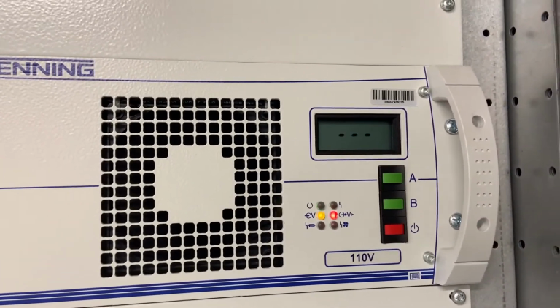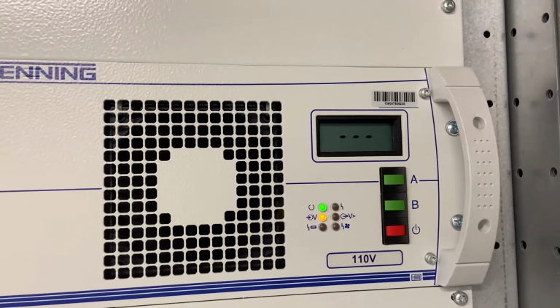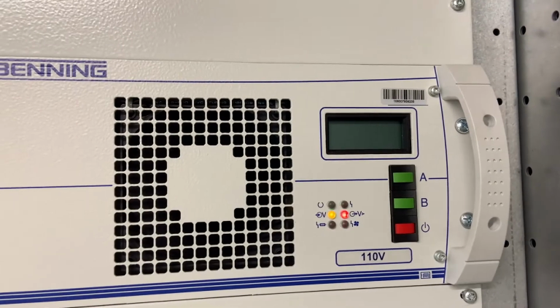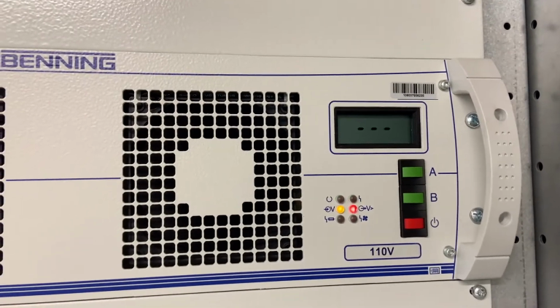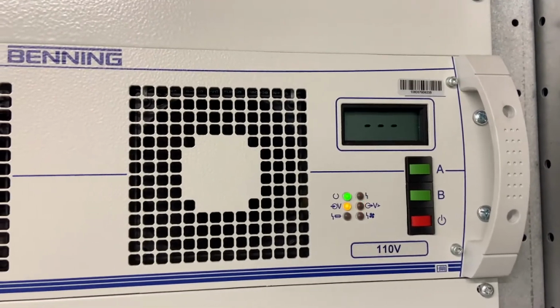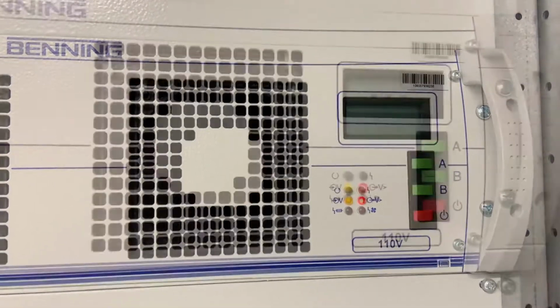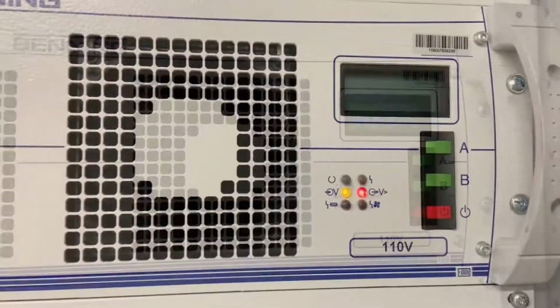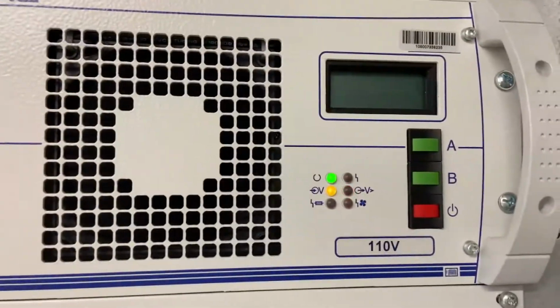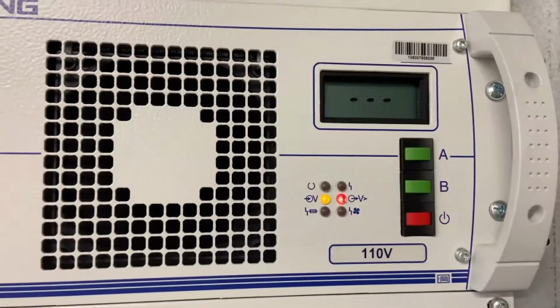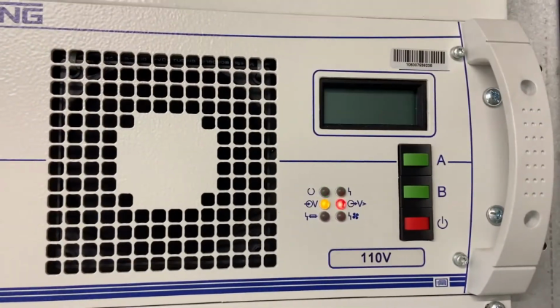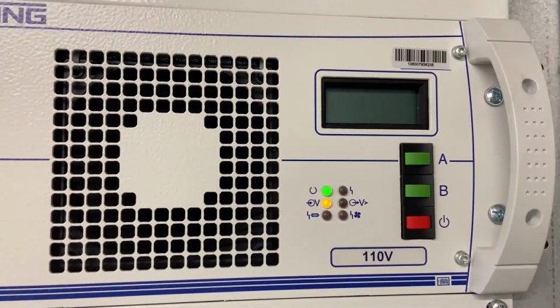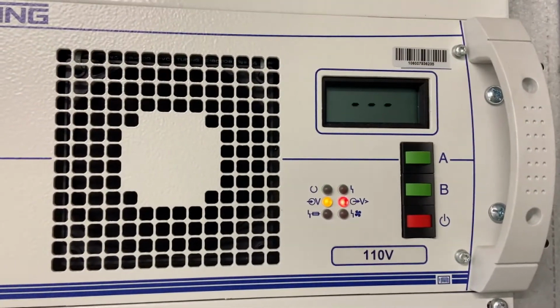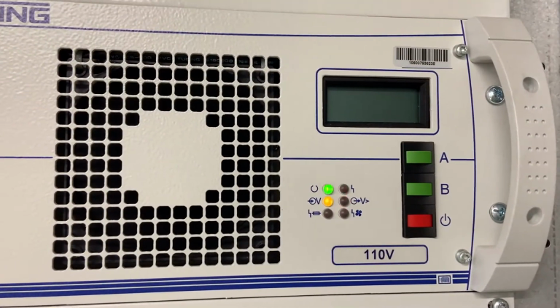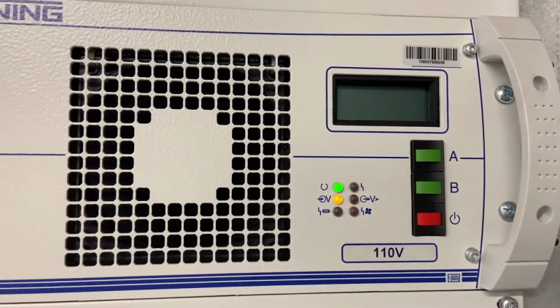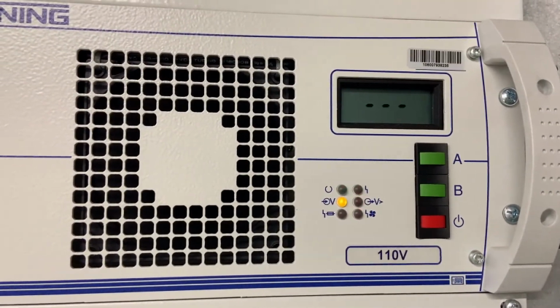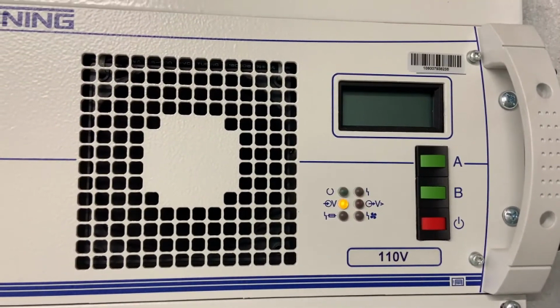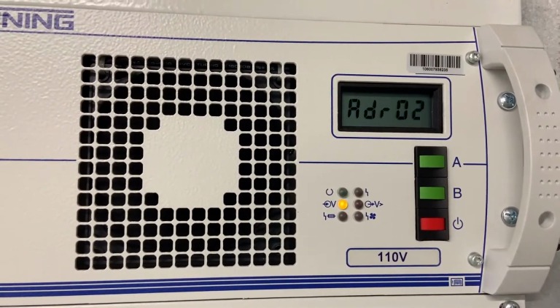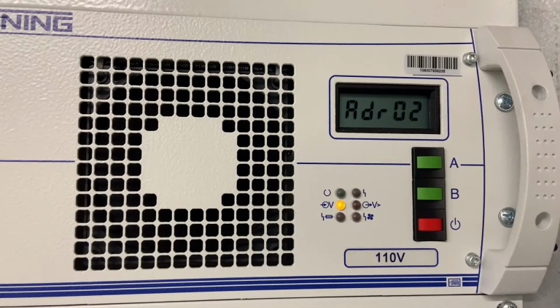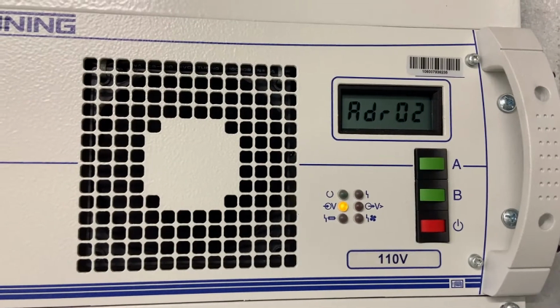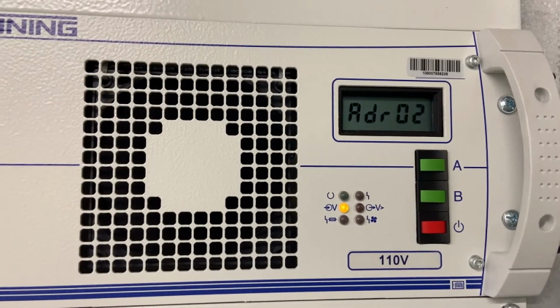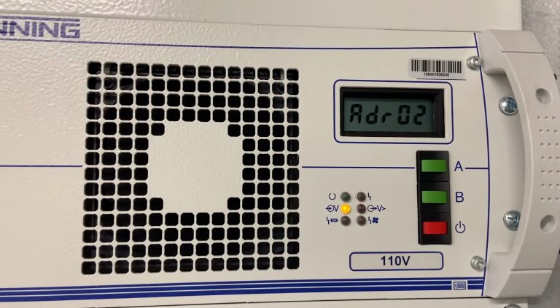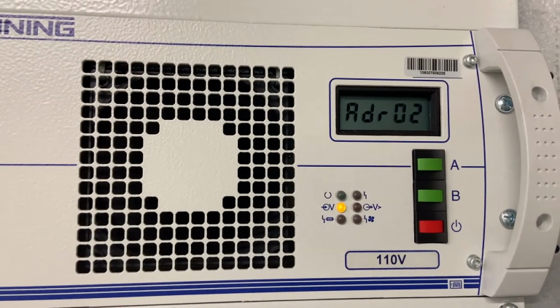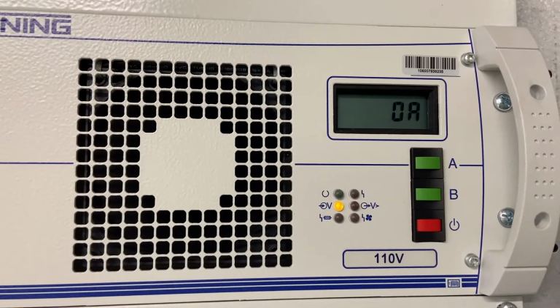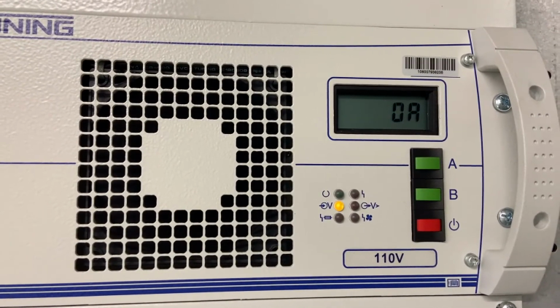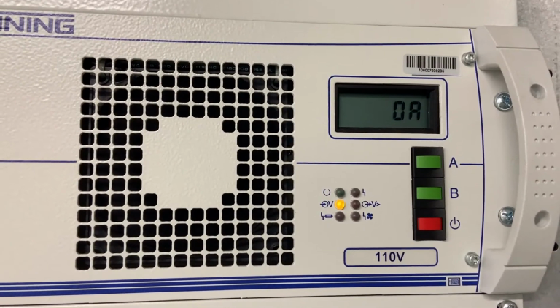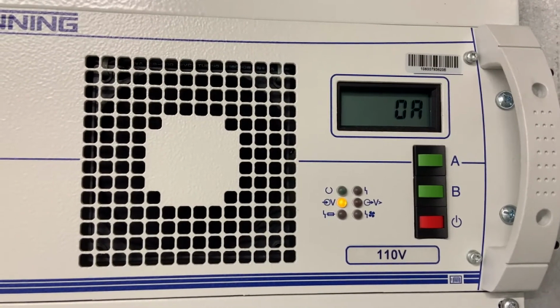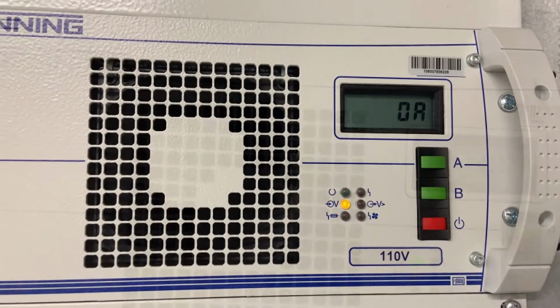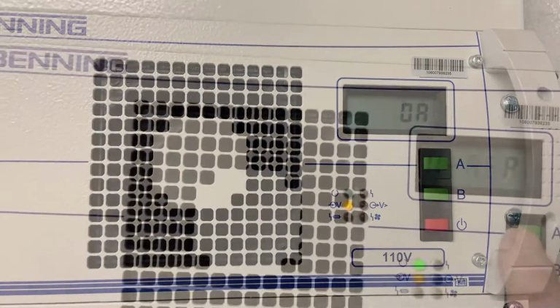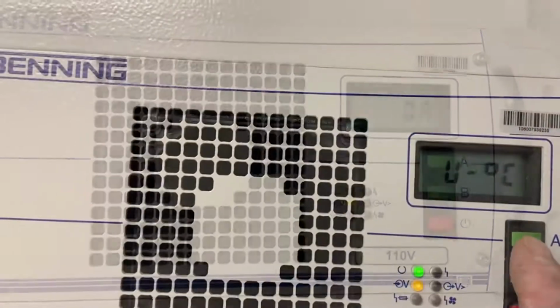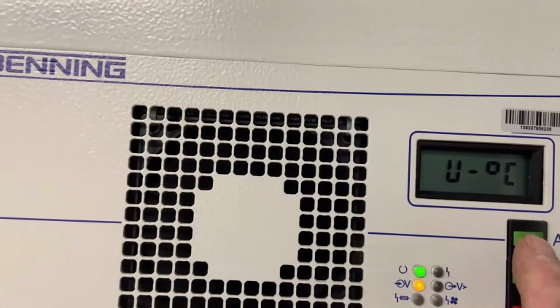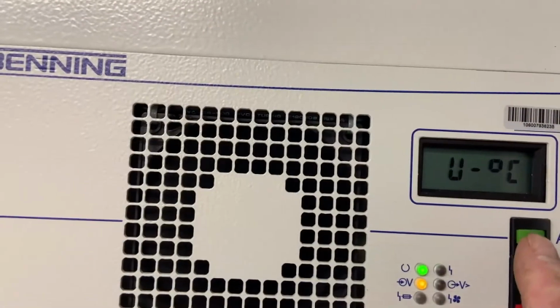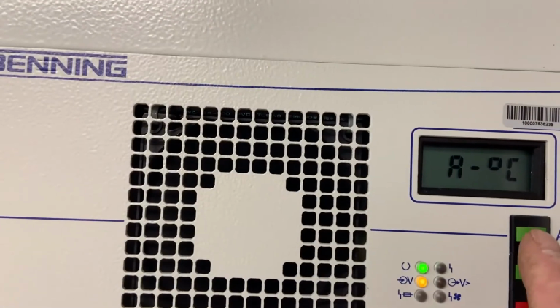The flashing LED lights indicate the self-checking system is underway, and once it is complete the green light will come on permanently.